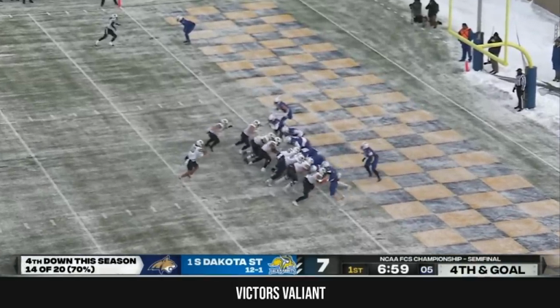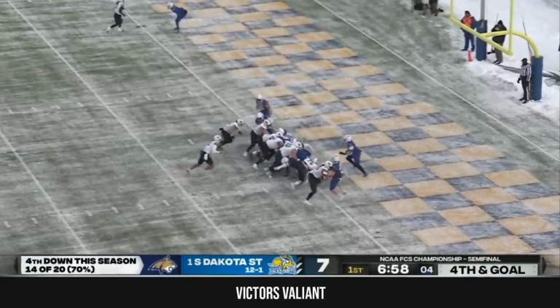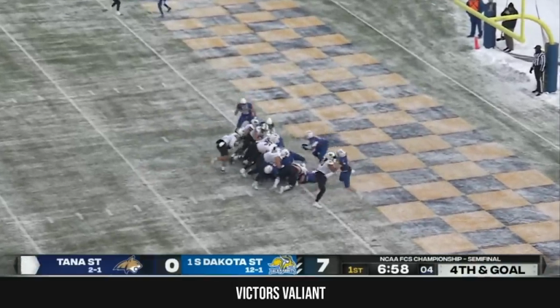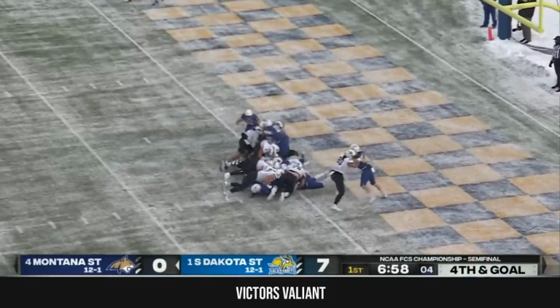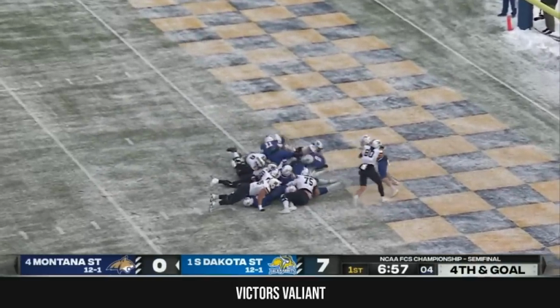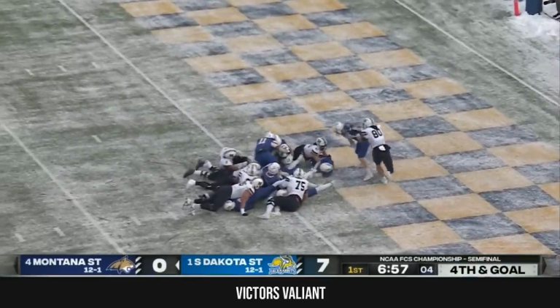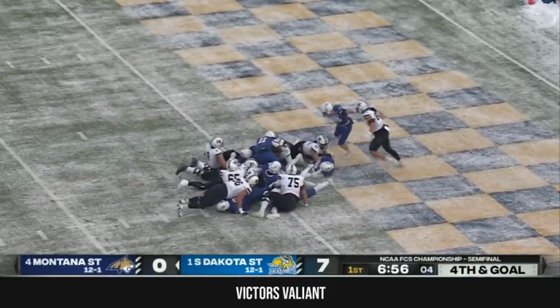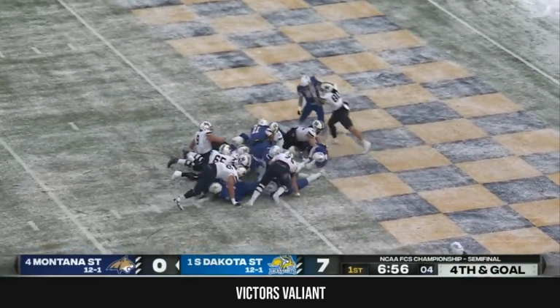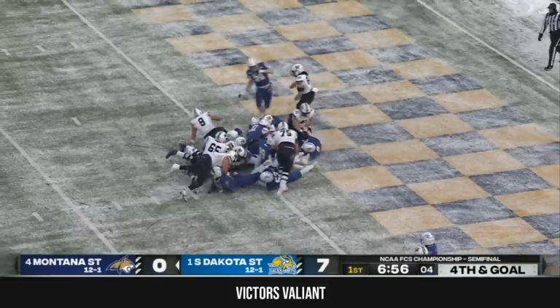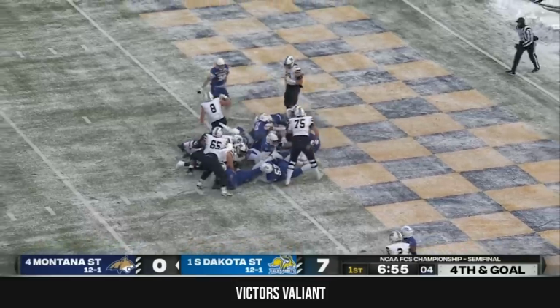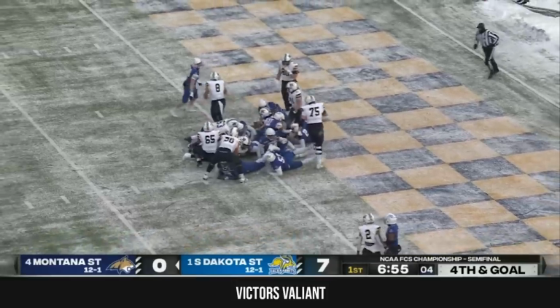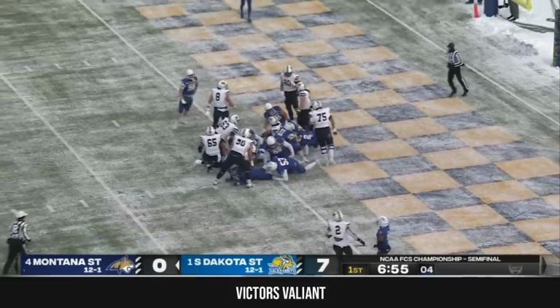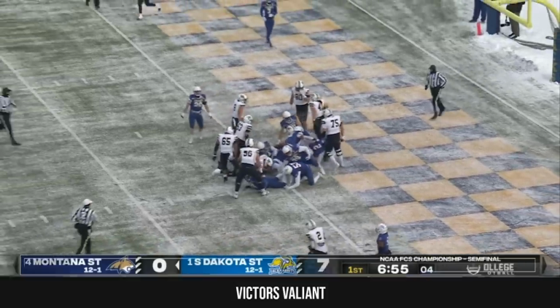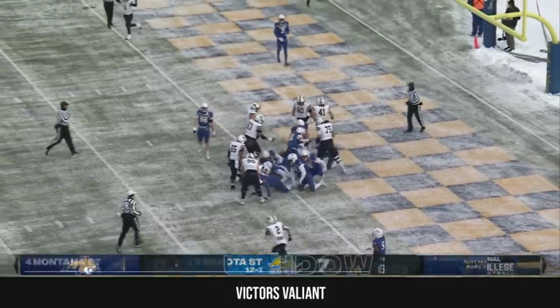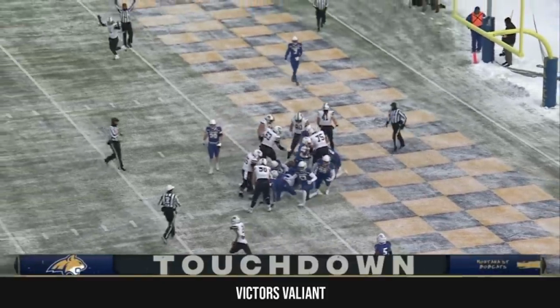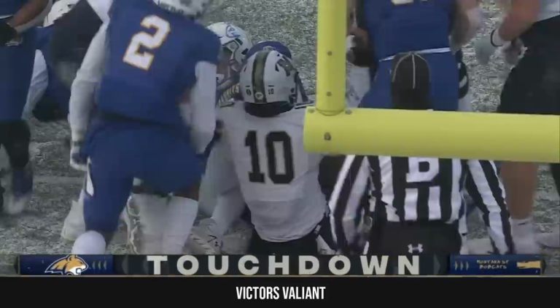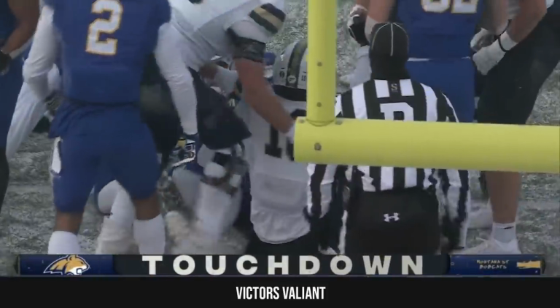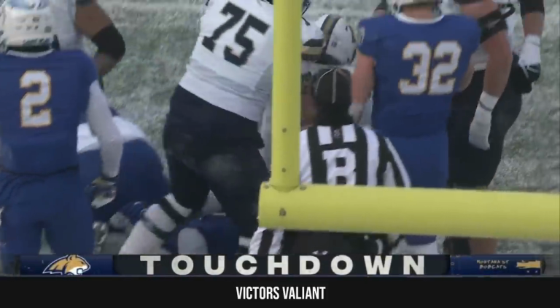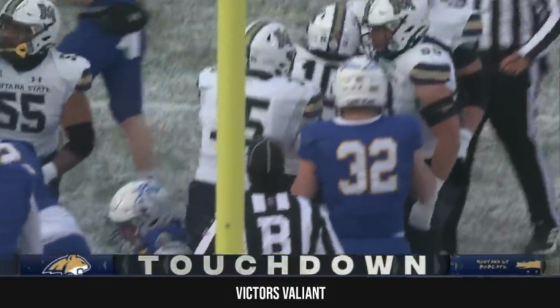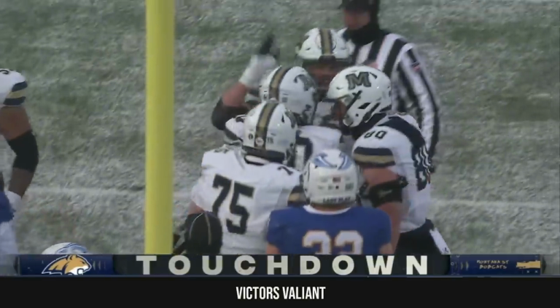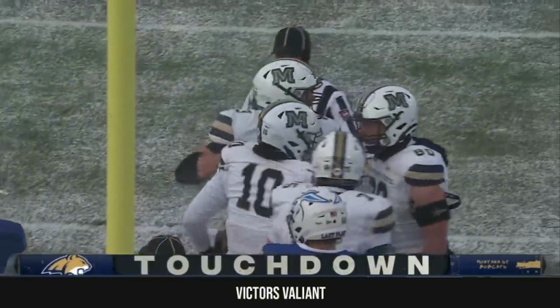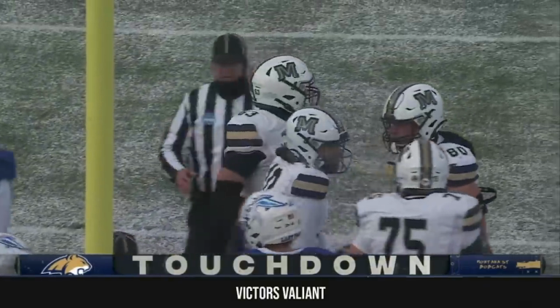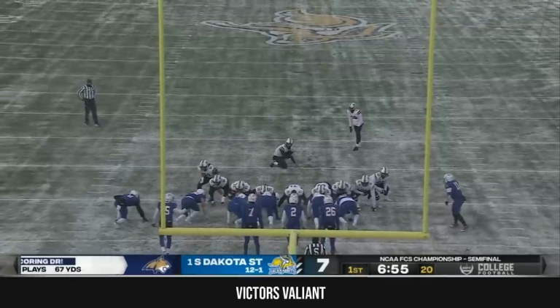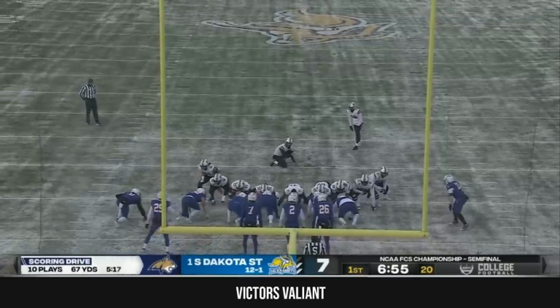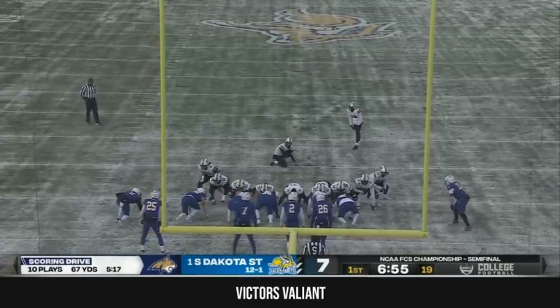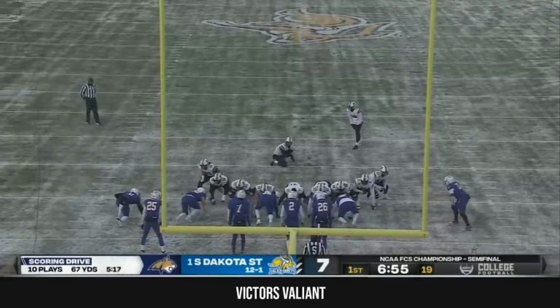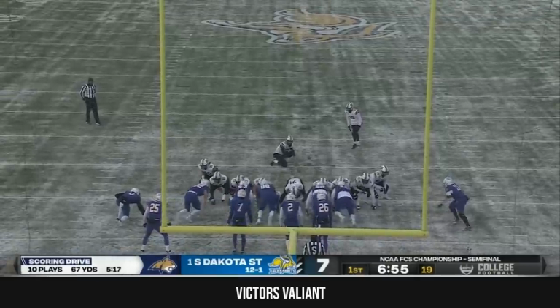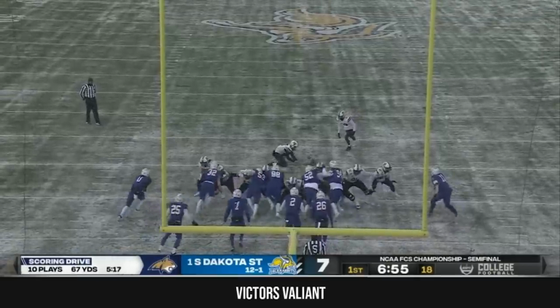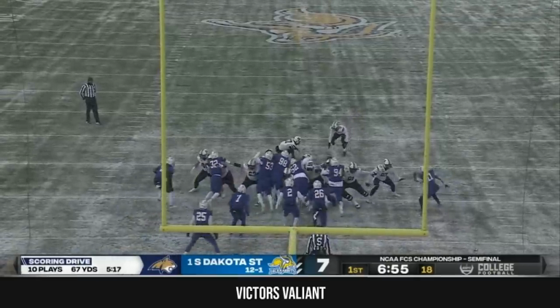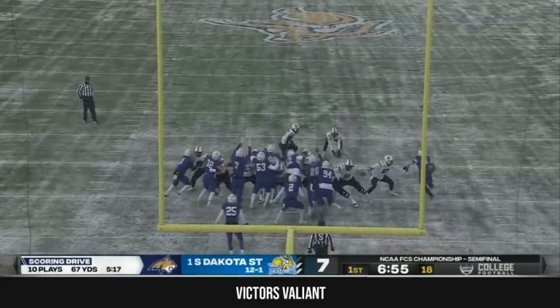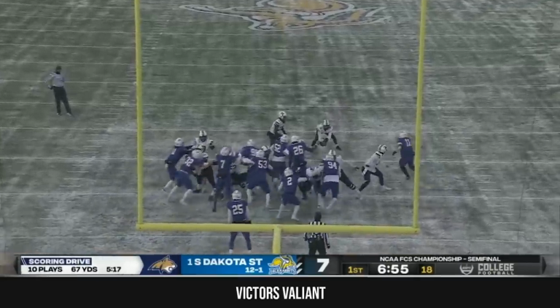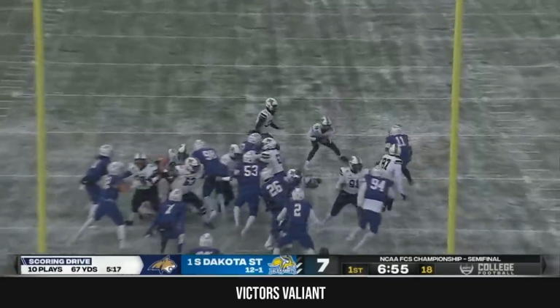Chambers by himself — gives it one more shot and falls across the goal line. Touchdown, Montana State on fourth and goal! Finding a little bit of softness in the tackle box, in this case getting in the end zone.